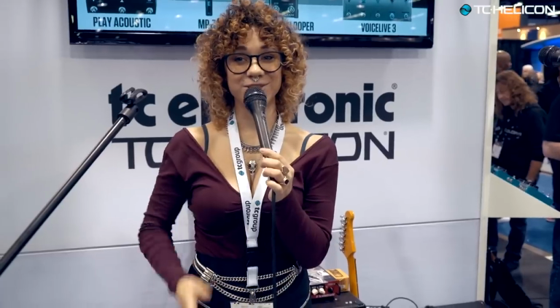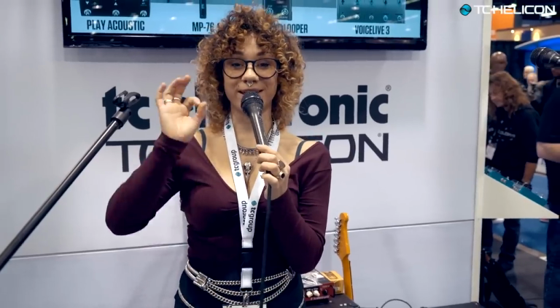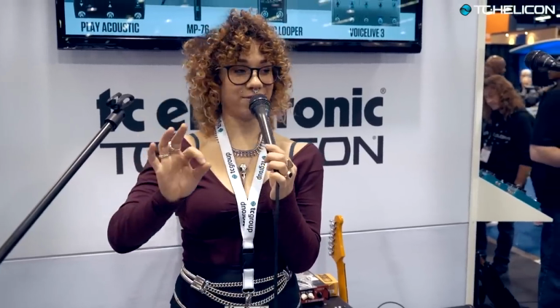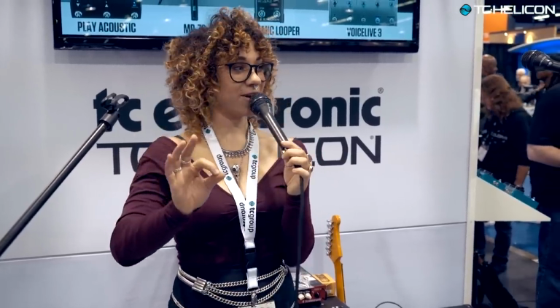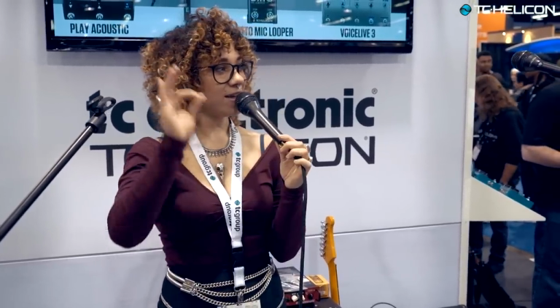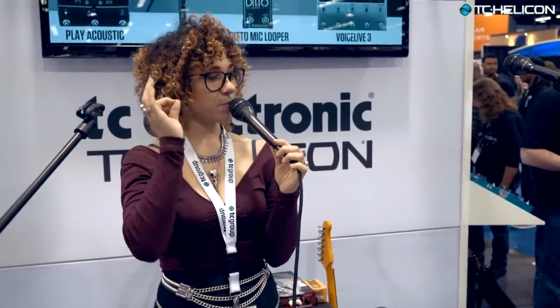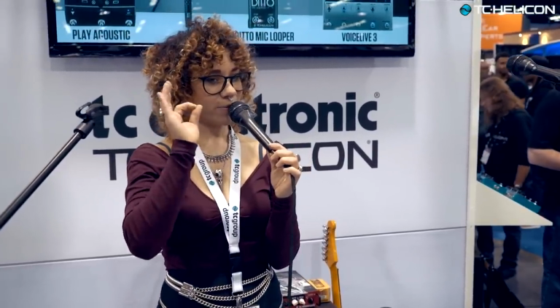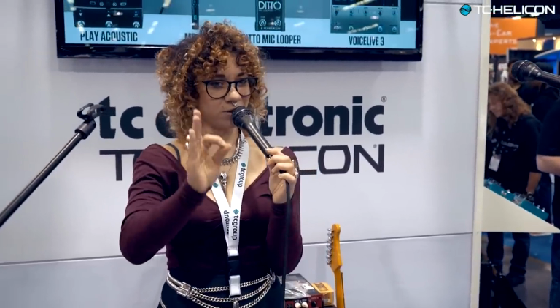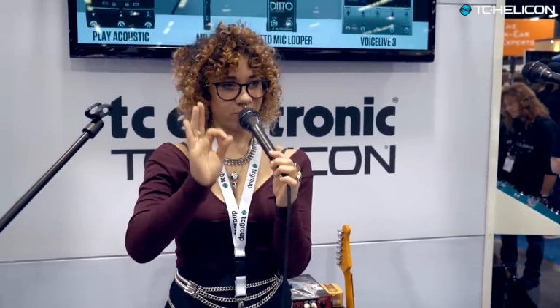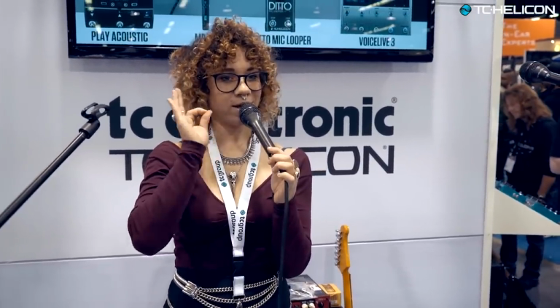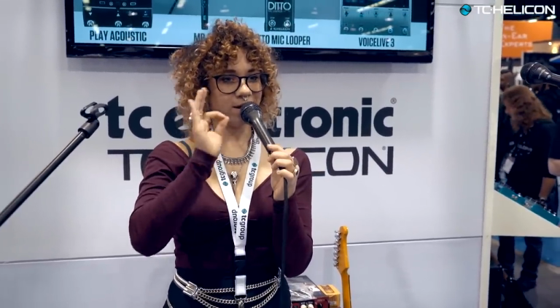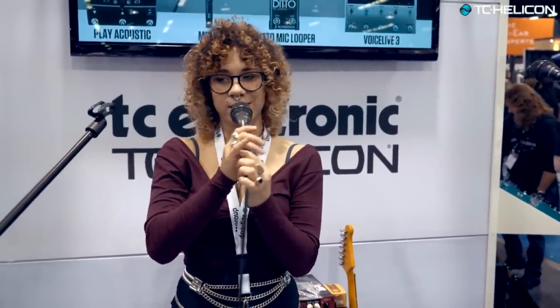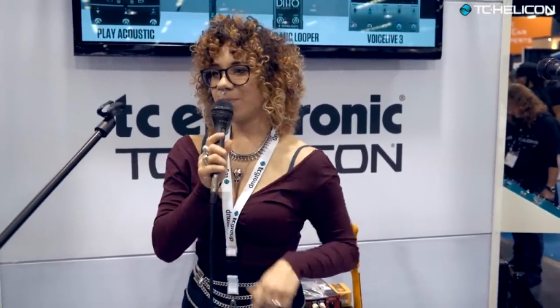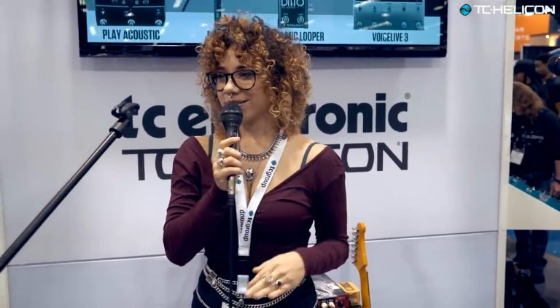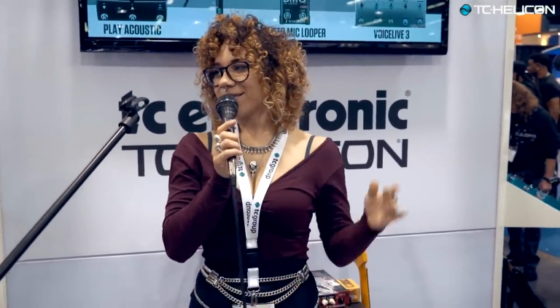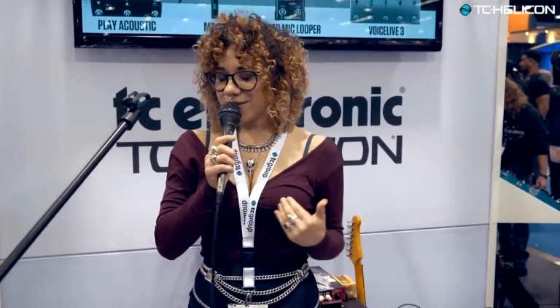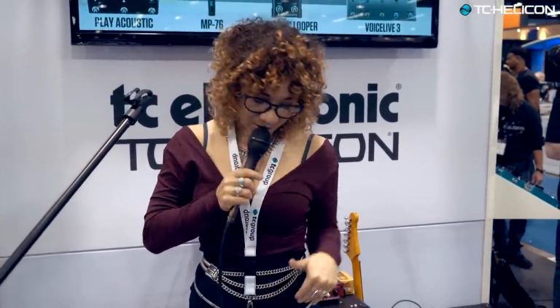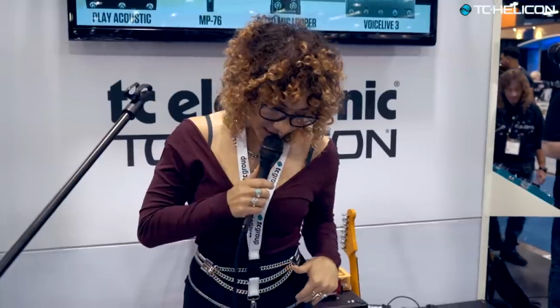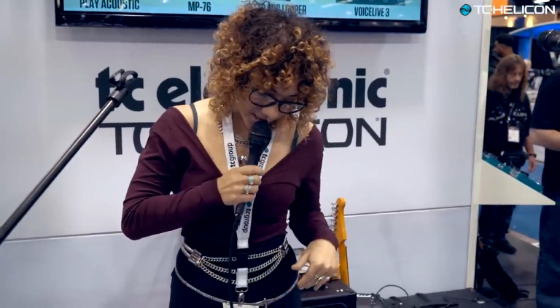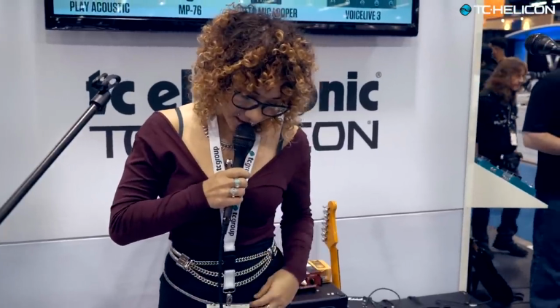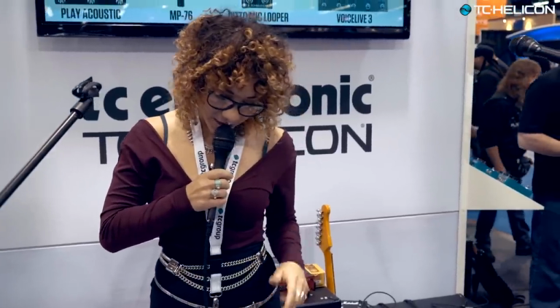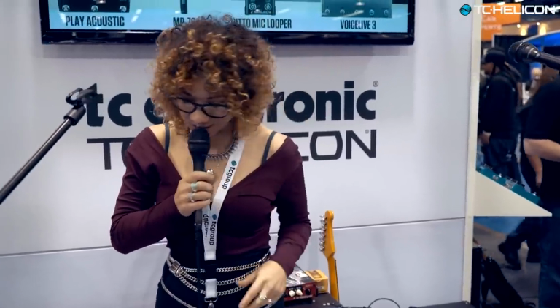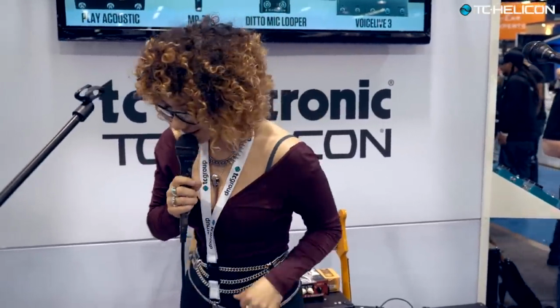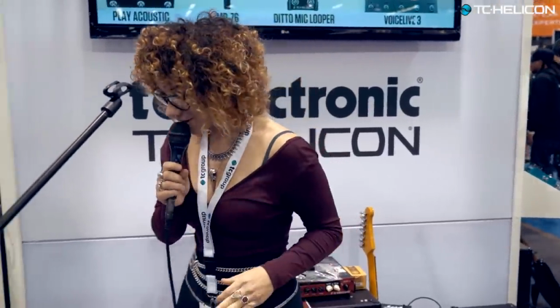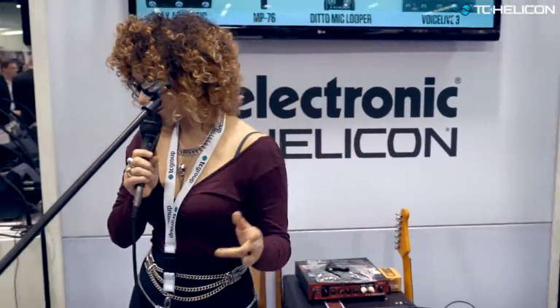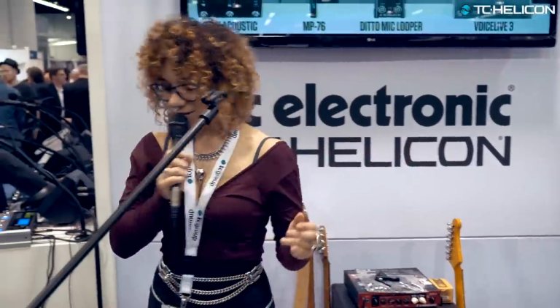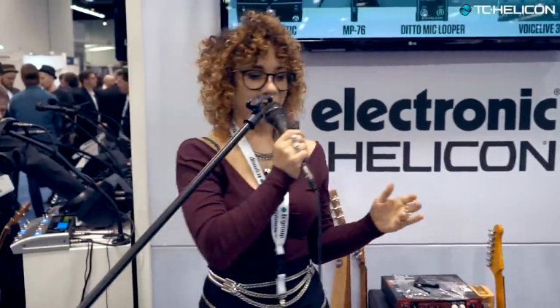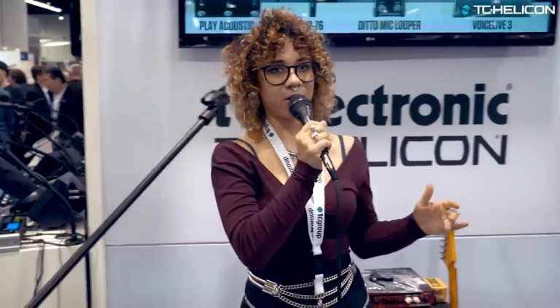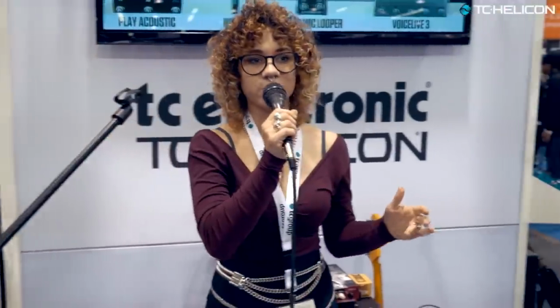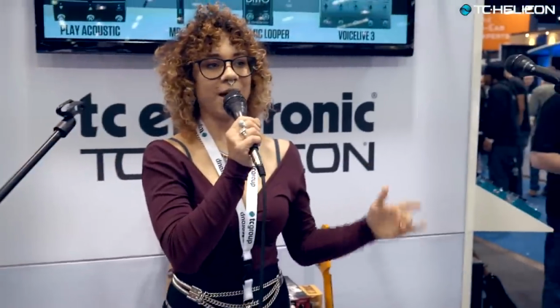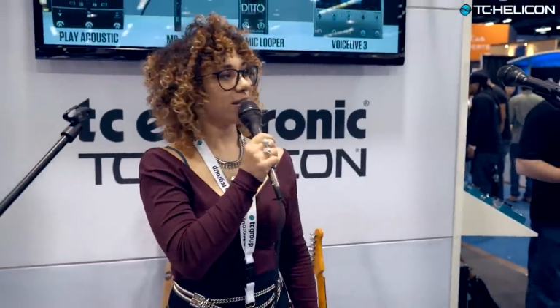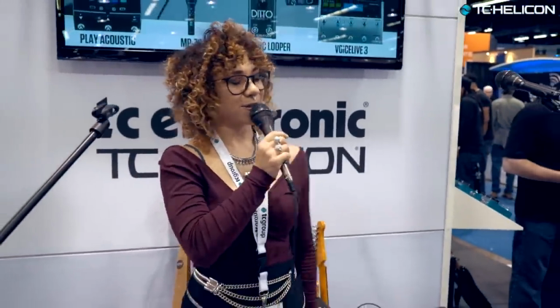Unless you're lucky enough to have your own sound guy, then more power to you and rock on. So that's TC Helicon Play Acoustic. If you have any questions, let me know — I'll be here all week. I'm Whitney Meyer. Thank you so much.